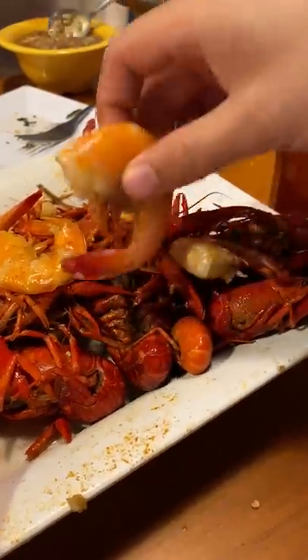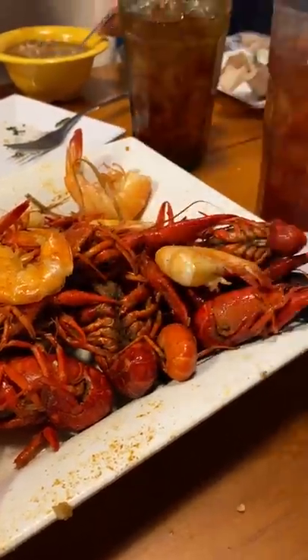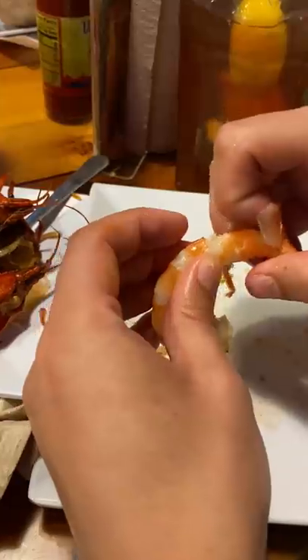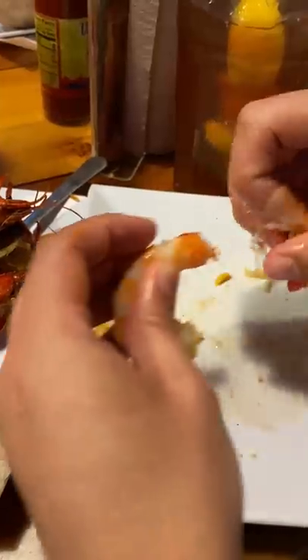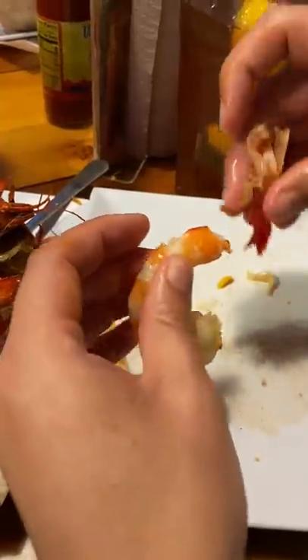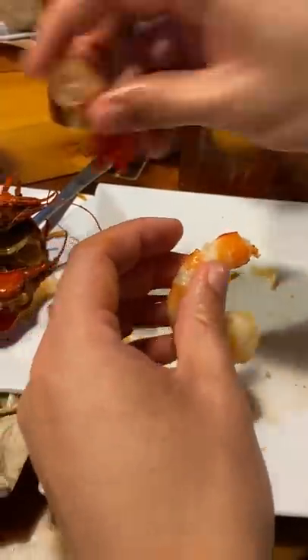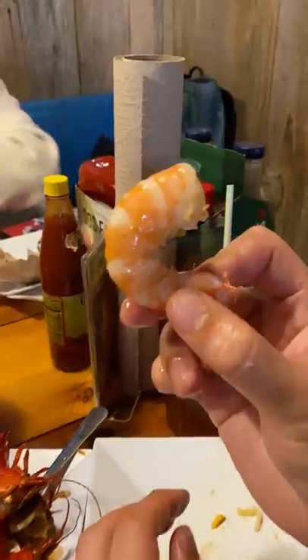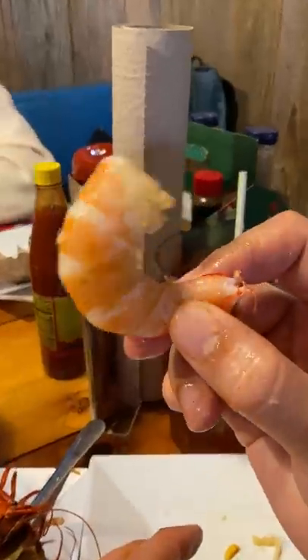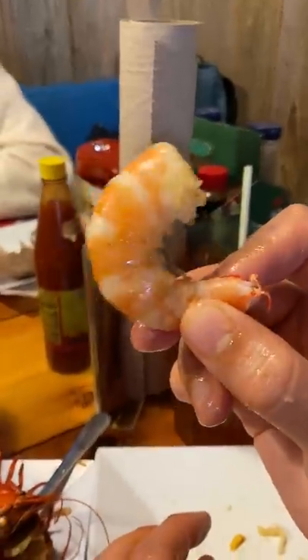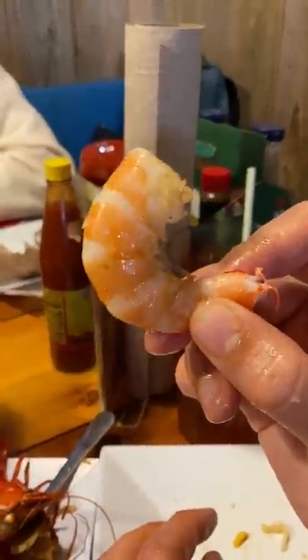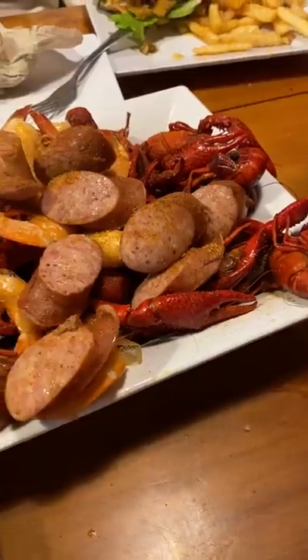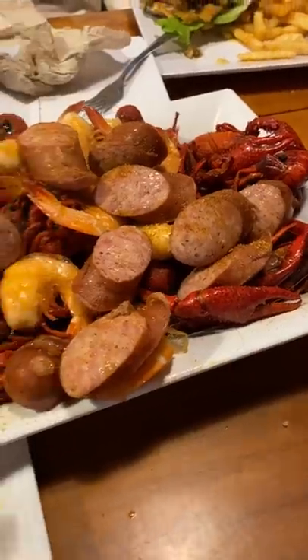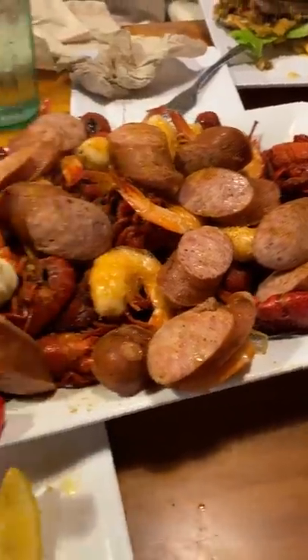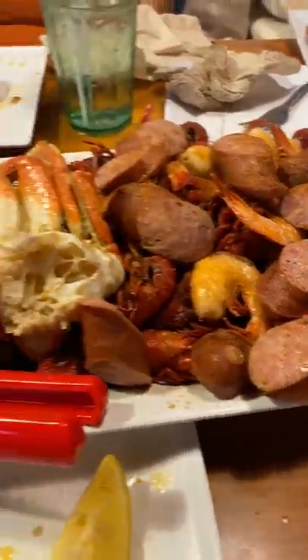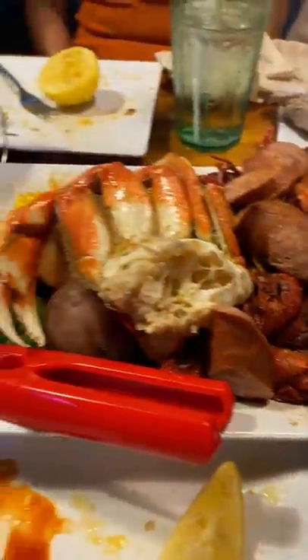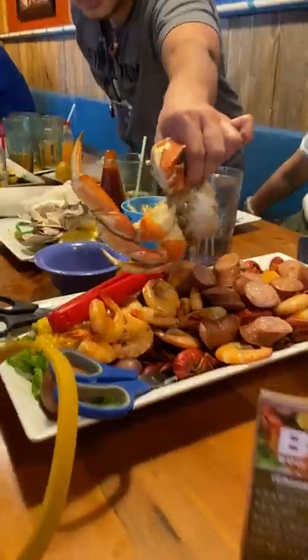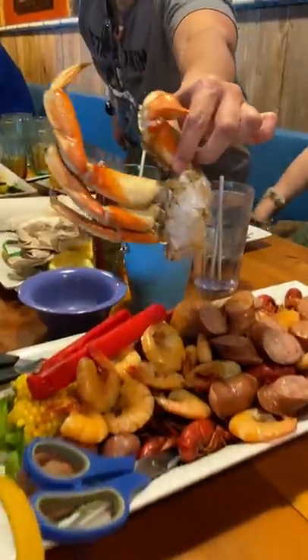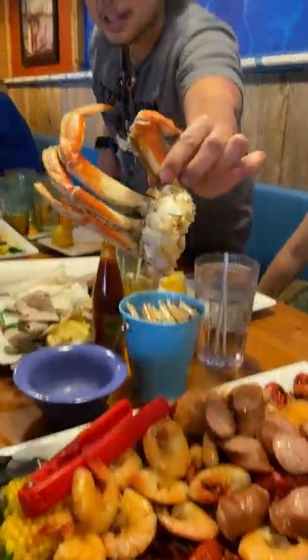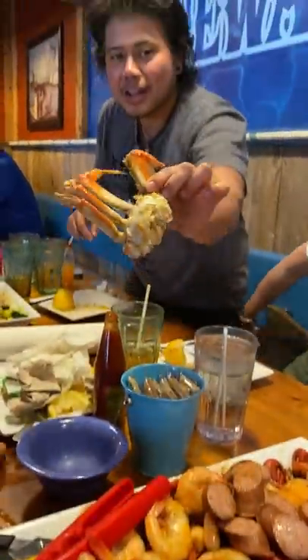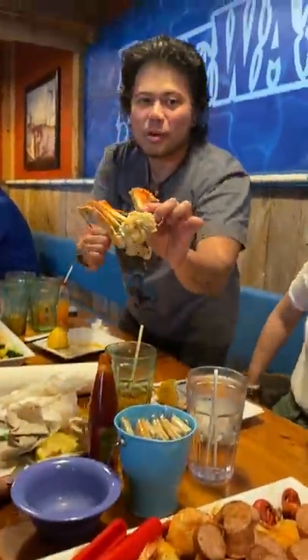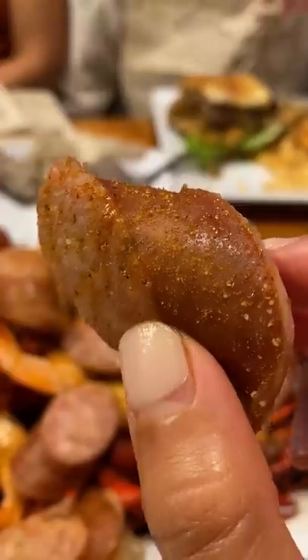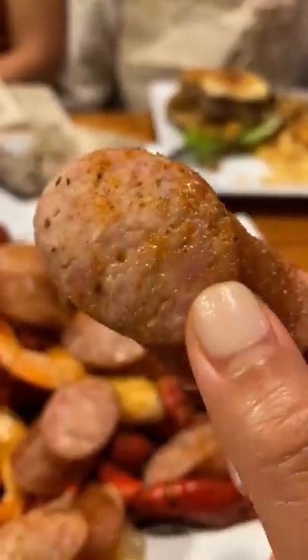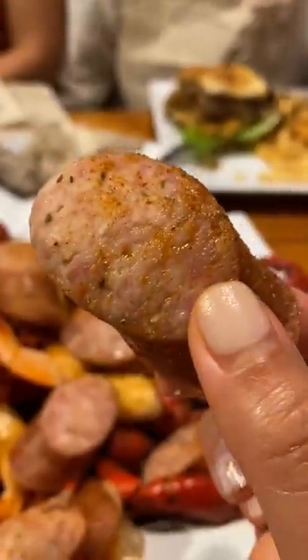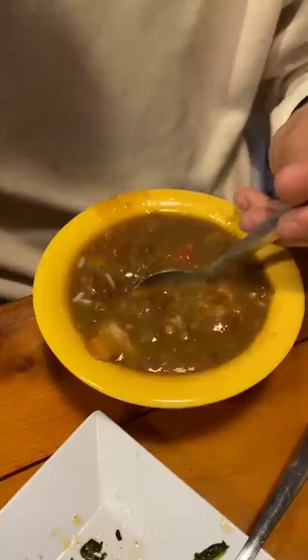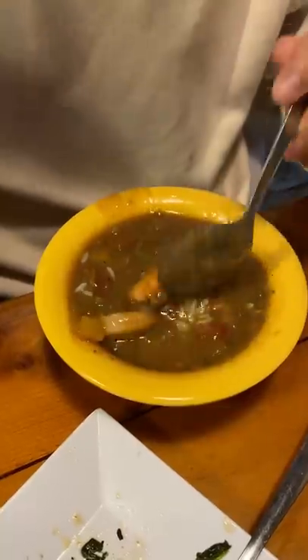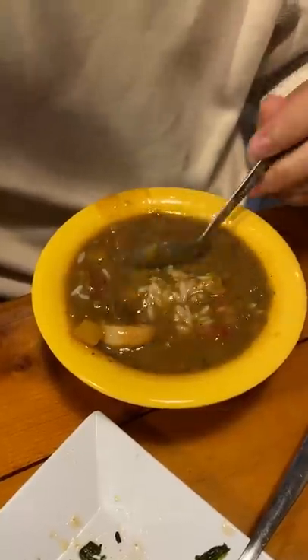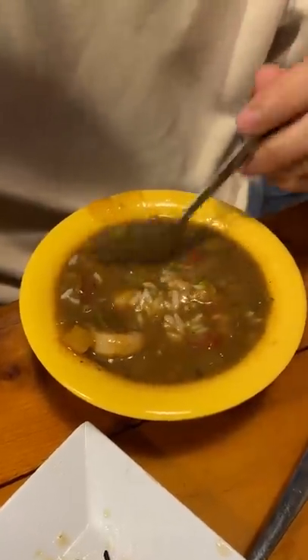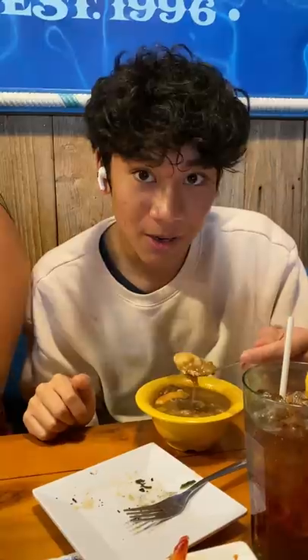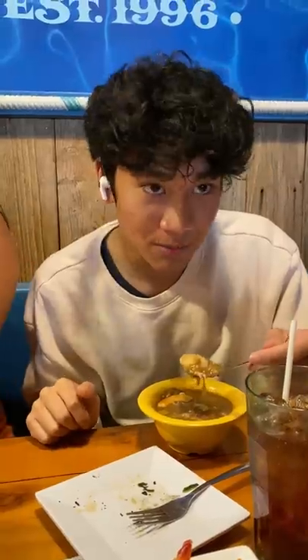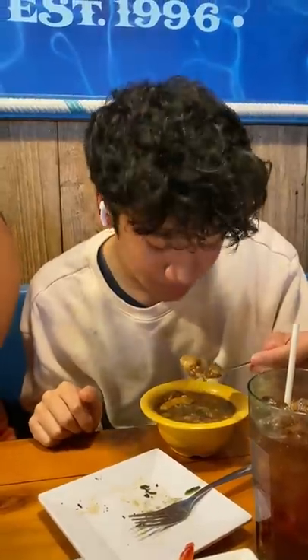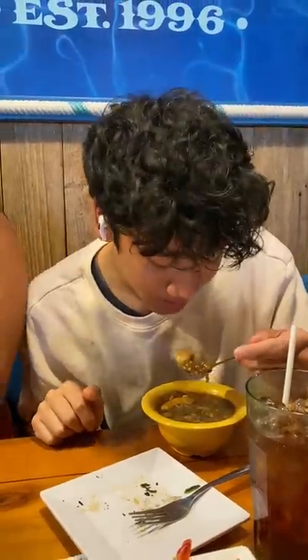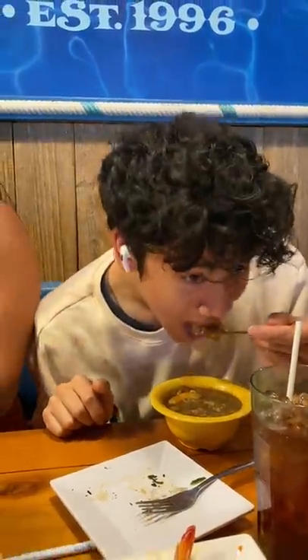What was great about the boils is that they didn't drown their natural flavors with too much sauce, so we could taste how fresh the seafood was. I was also really surprised by how delicious the andouille sausages were — they weren't too salty and they were super juicy.